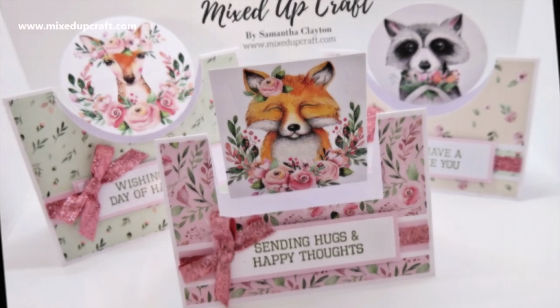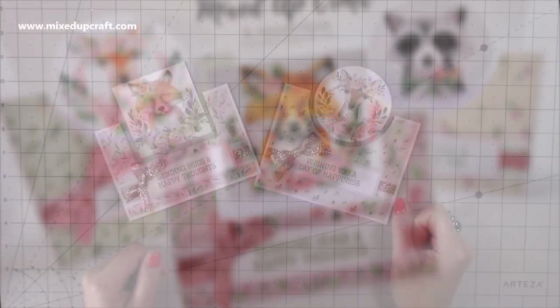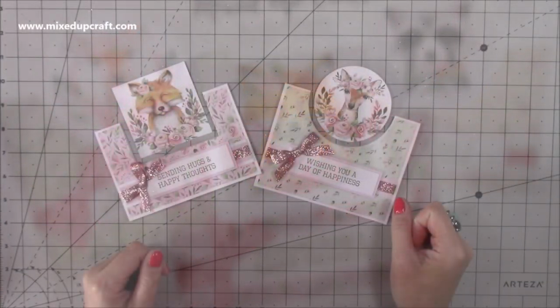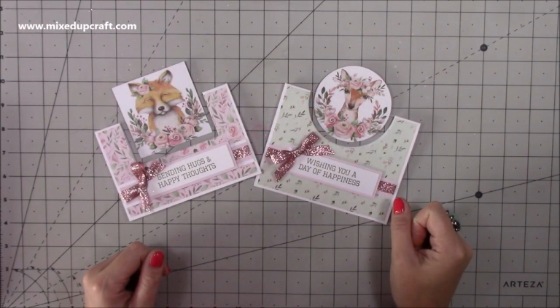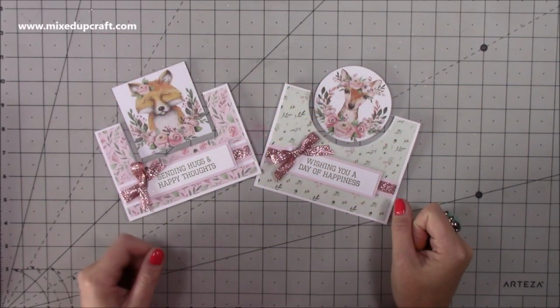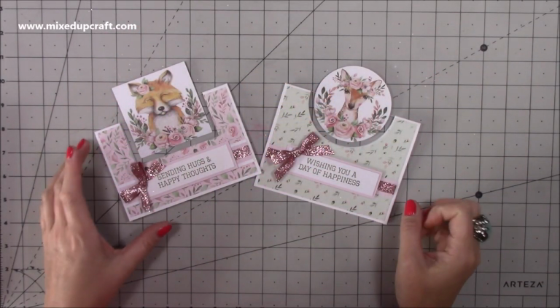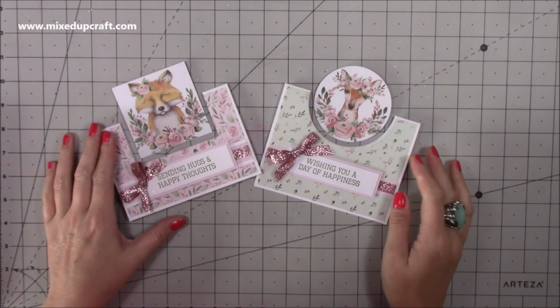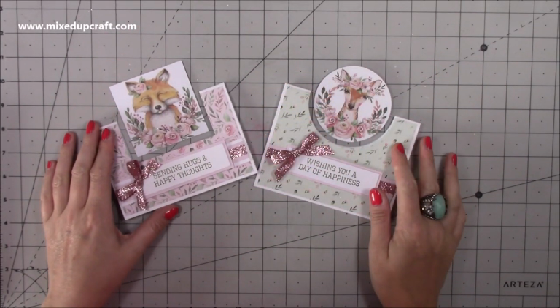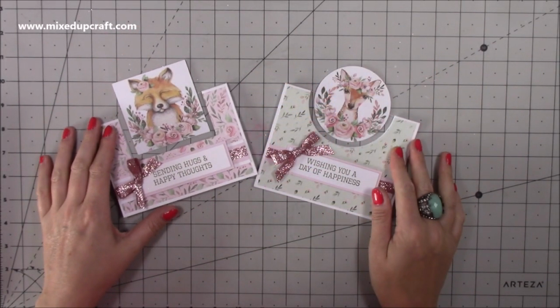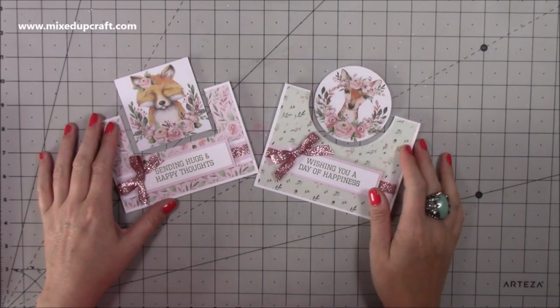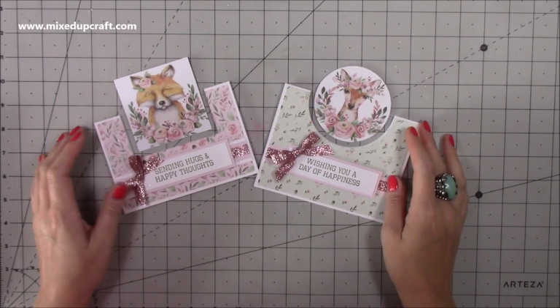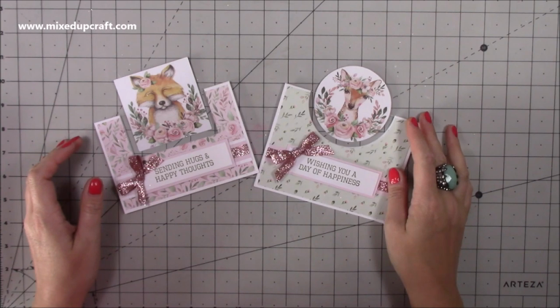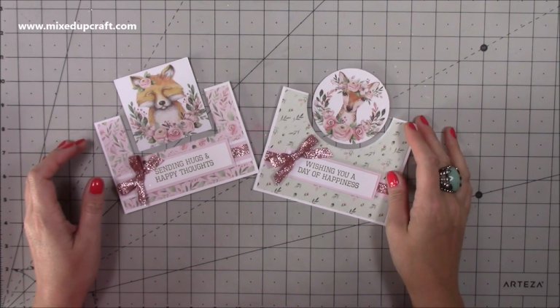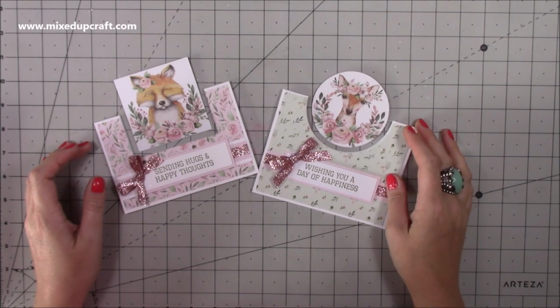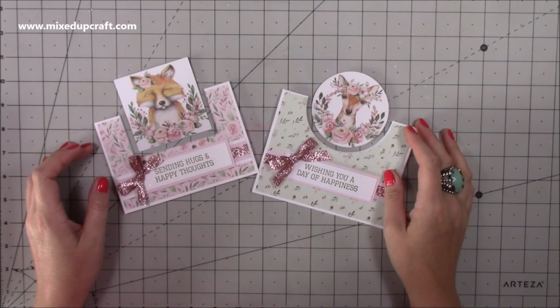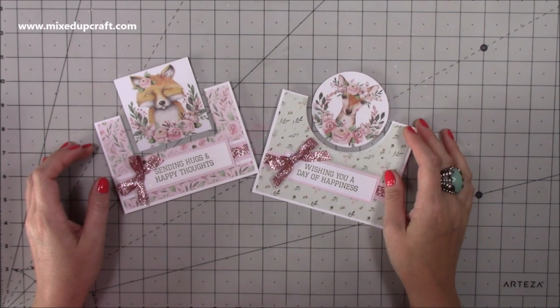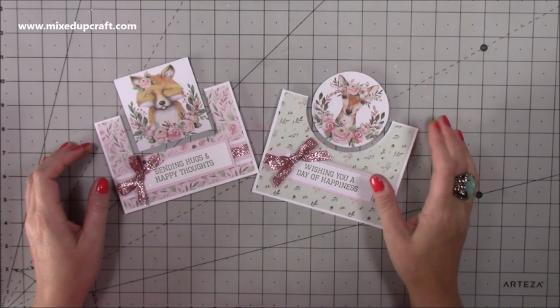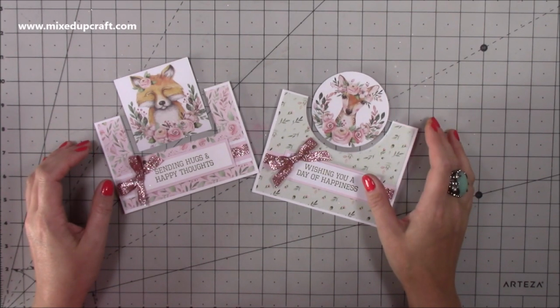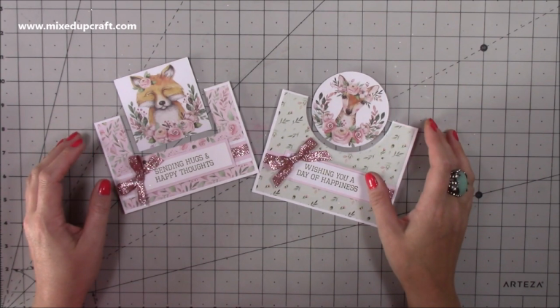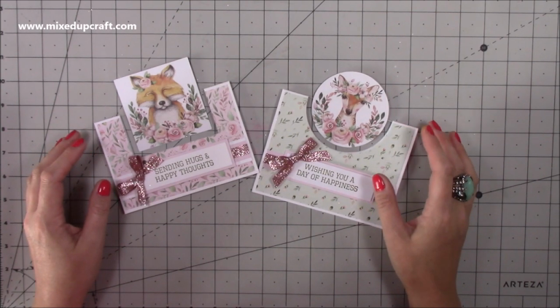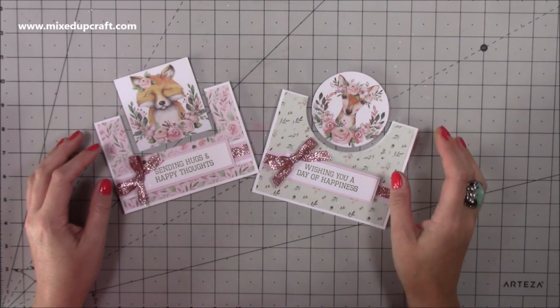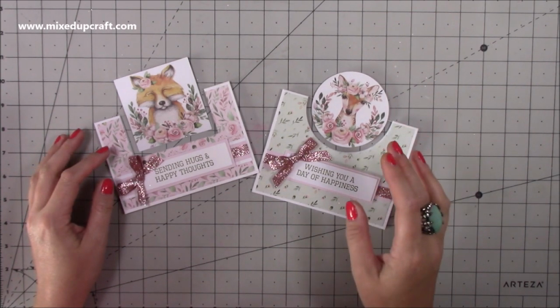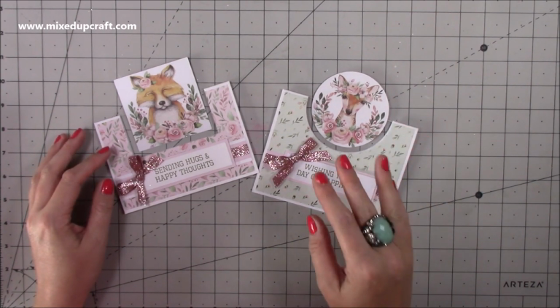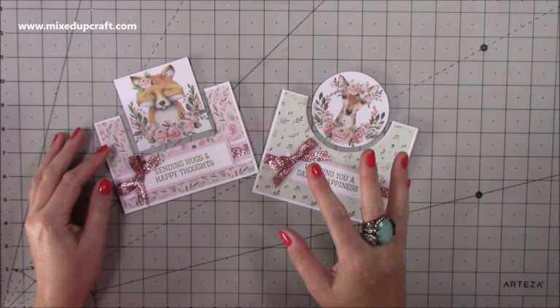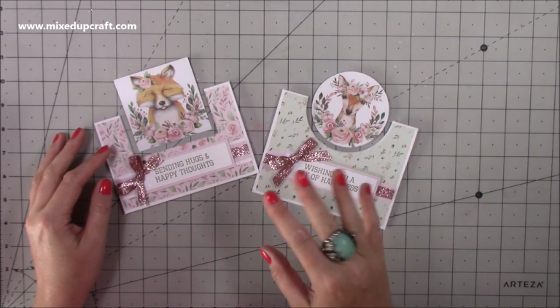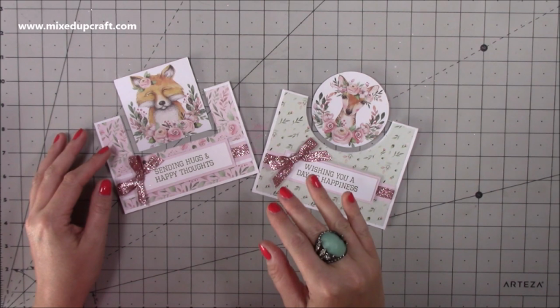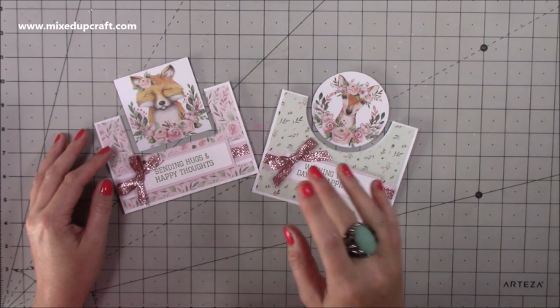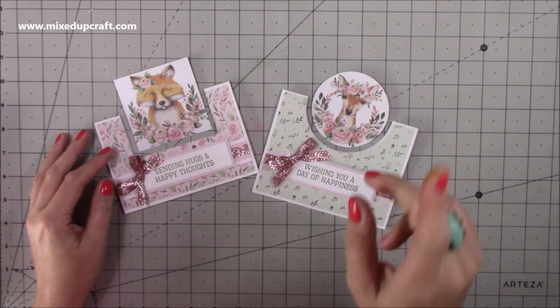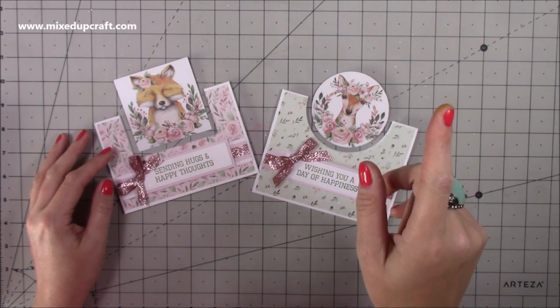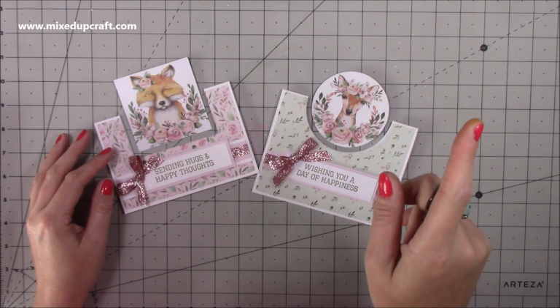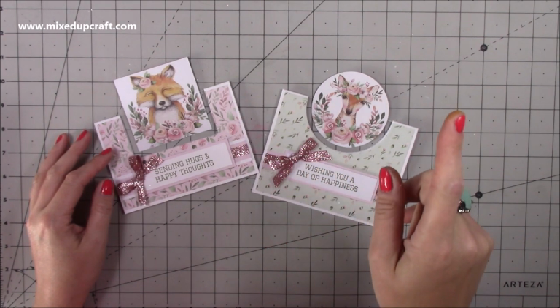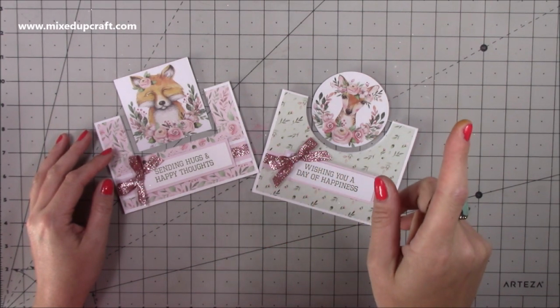Hi everybody, it's Sam at Mixed Up Craft. Thank you for watching my tutorial today. I'm going to be showing you how to make these really pretty spinner cards. I've made this style card before but it was about two years ago, maybe even more, so I will link that tutorial up here.